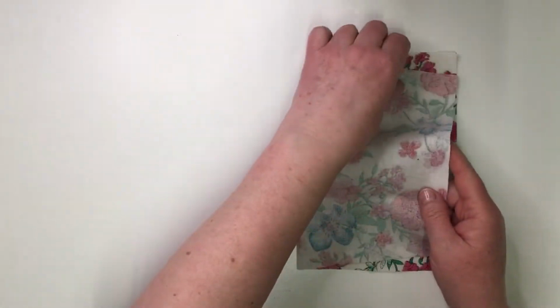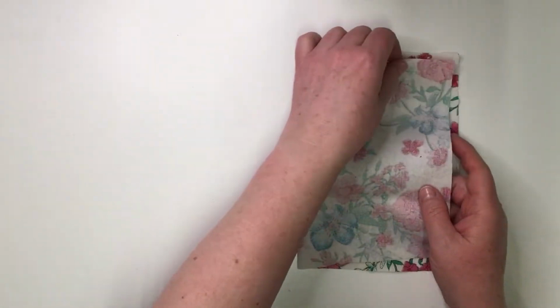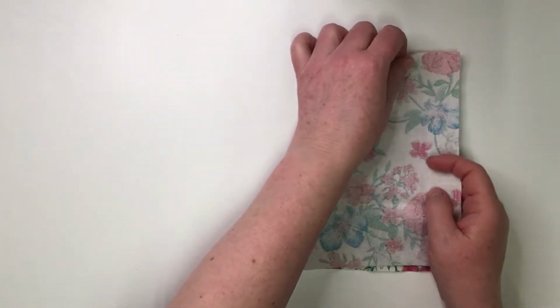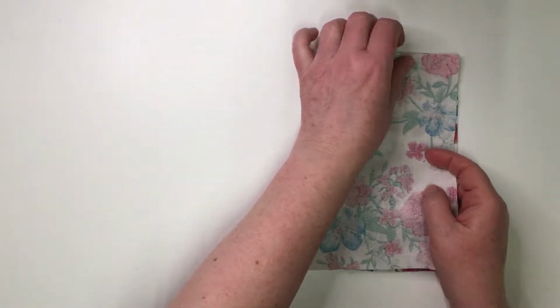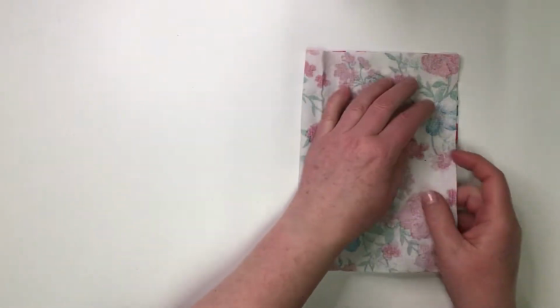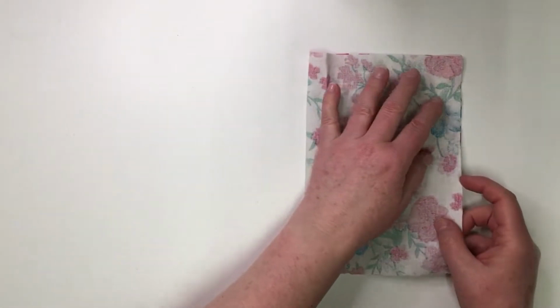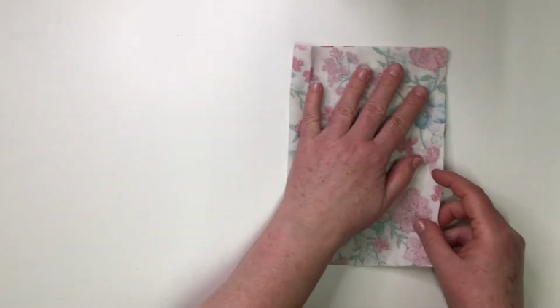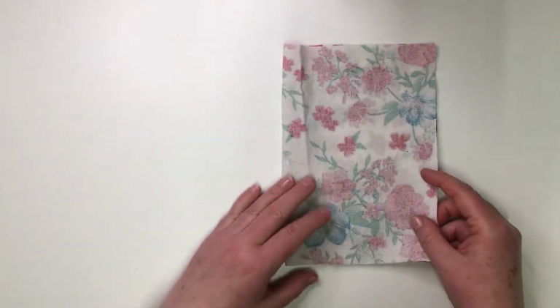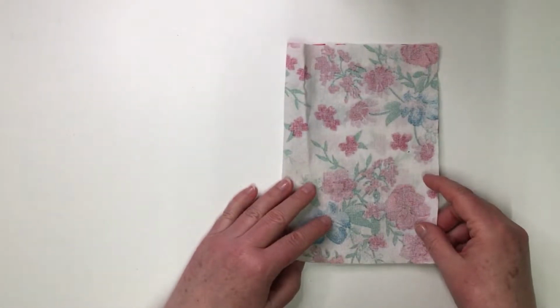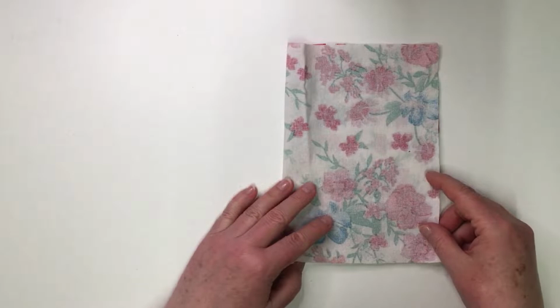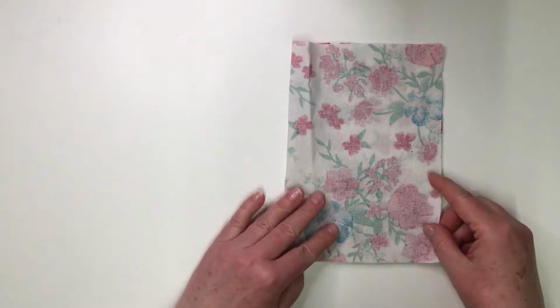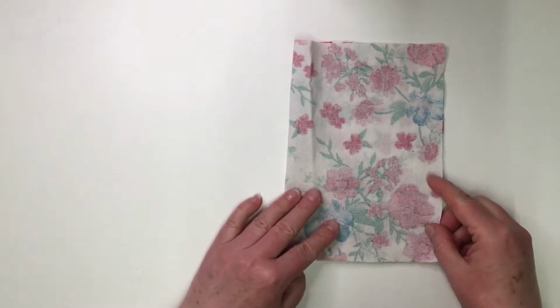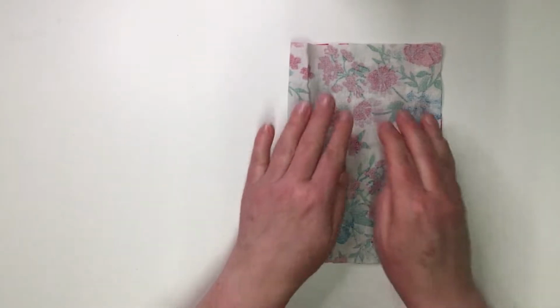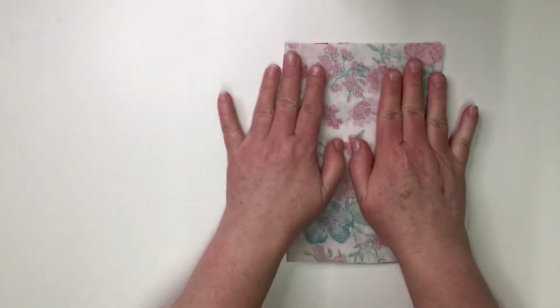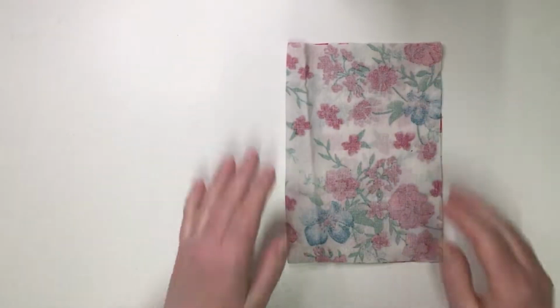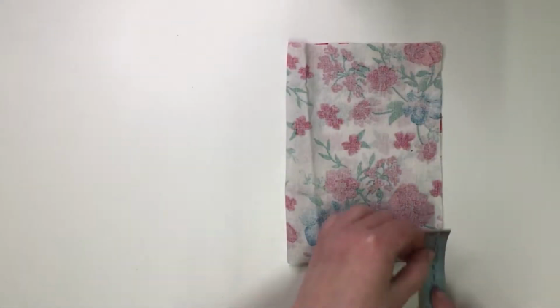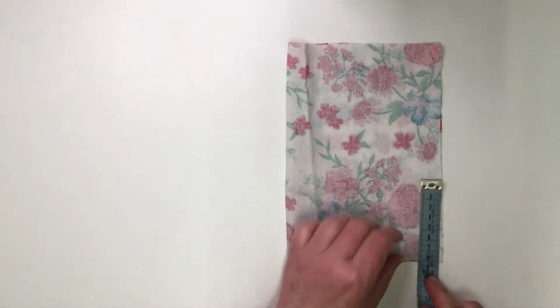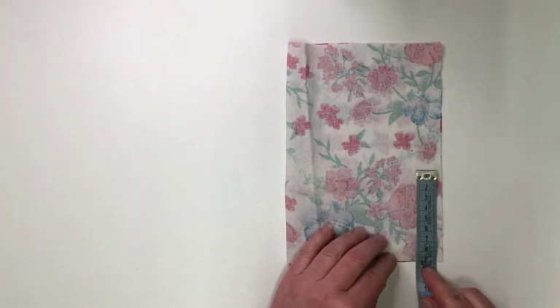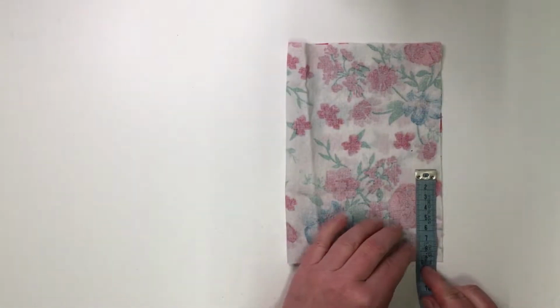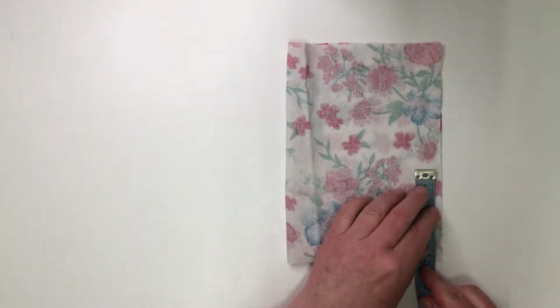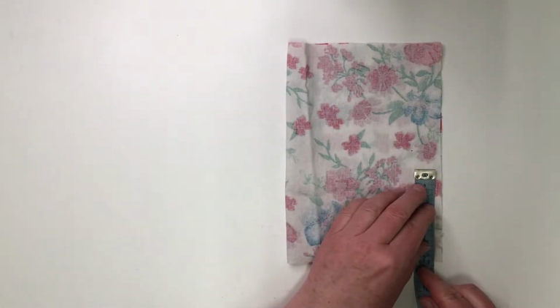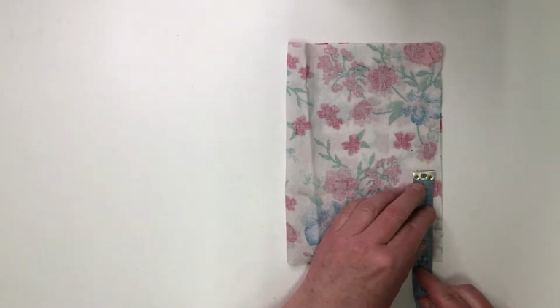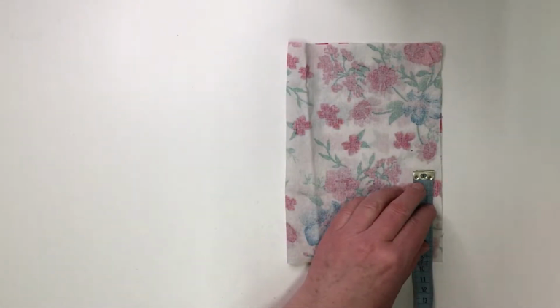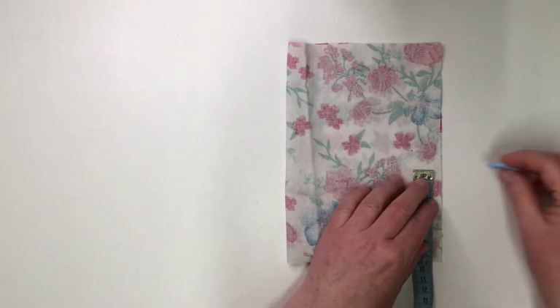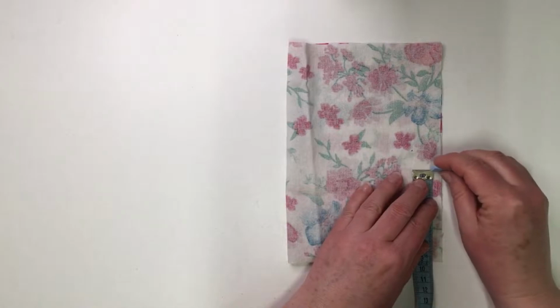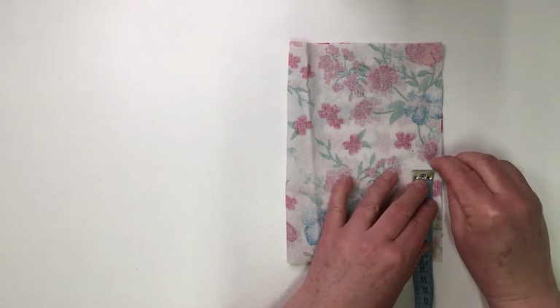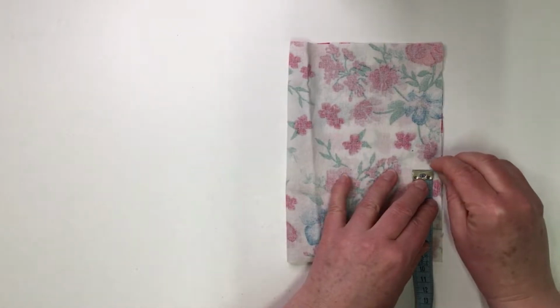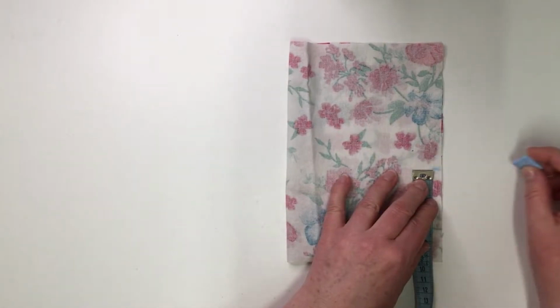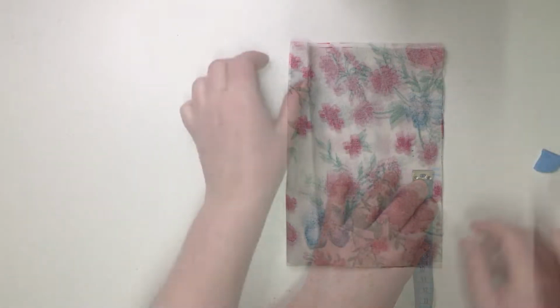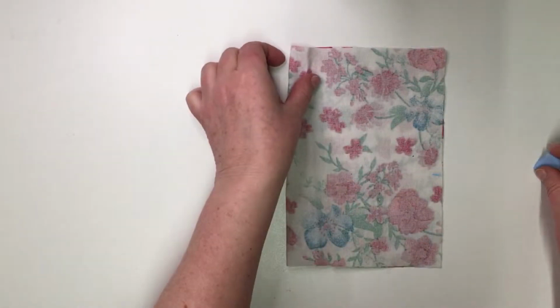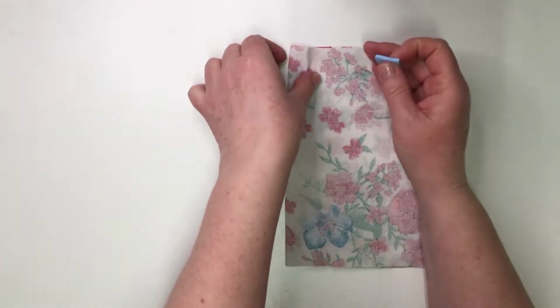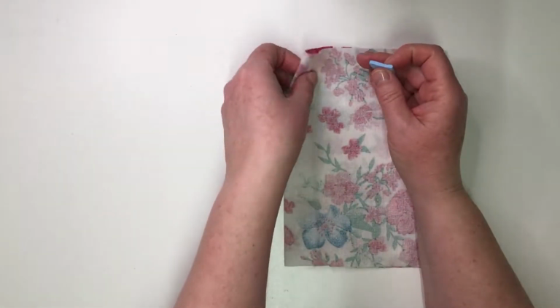Fold the fabric in half along the long side with the right sides together. And mark a point 9 cm from the bottom and mark the center of the fold at the top.